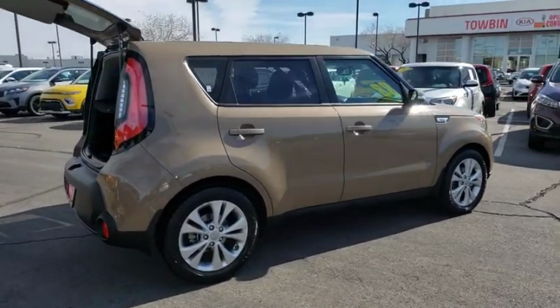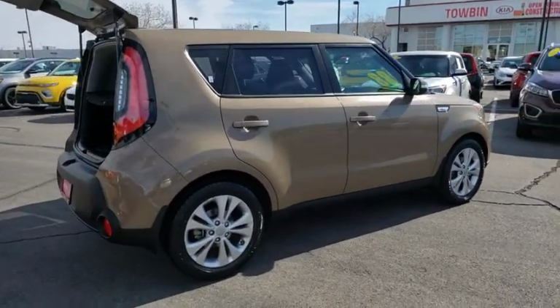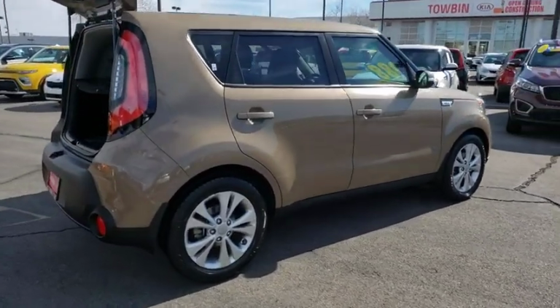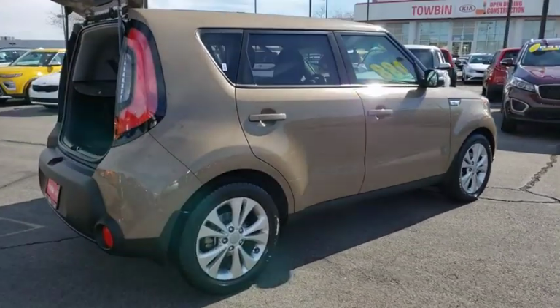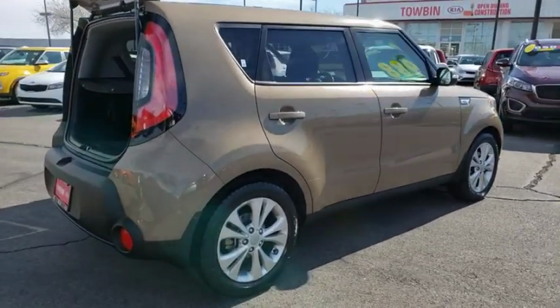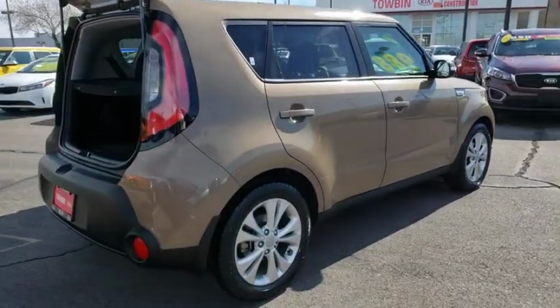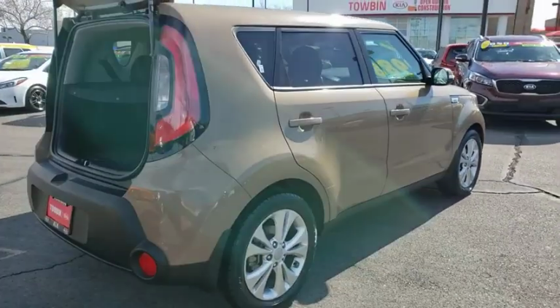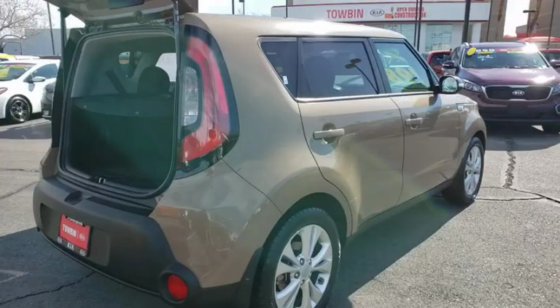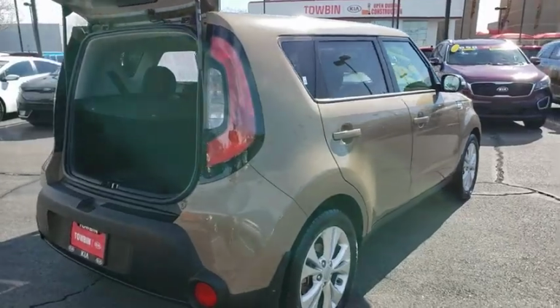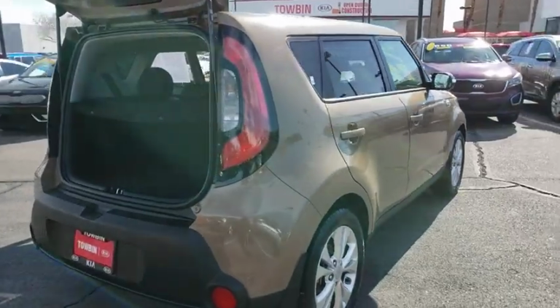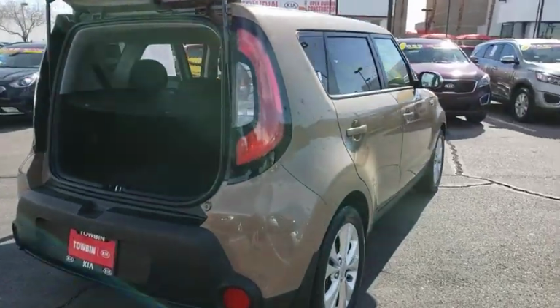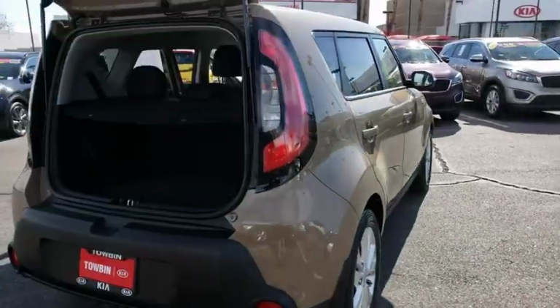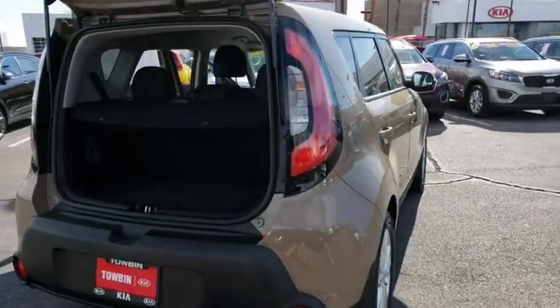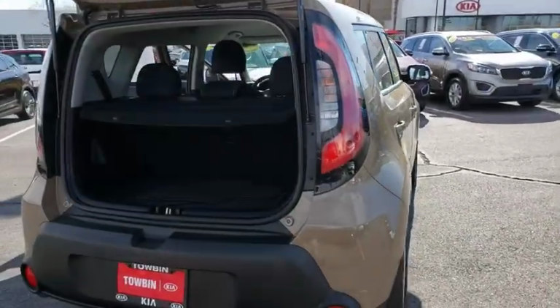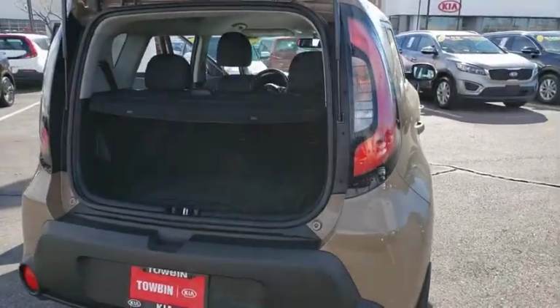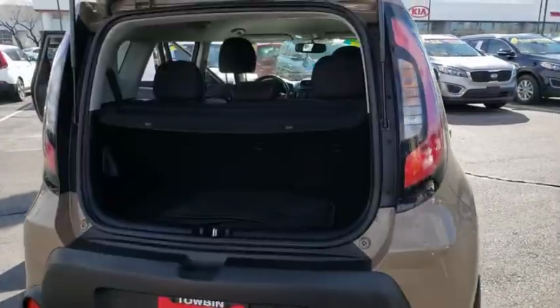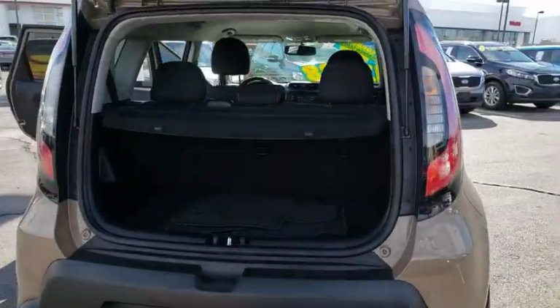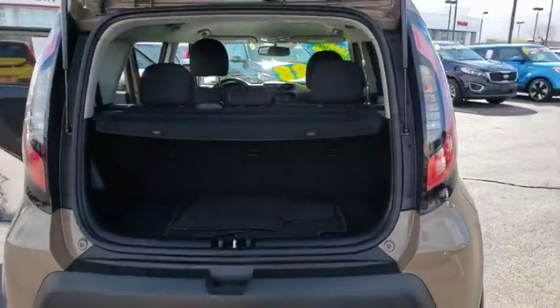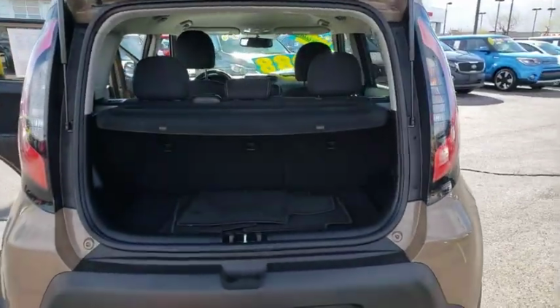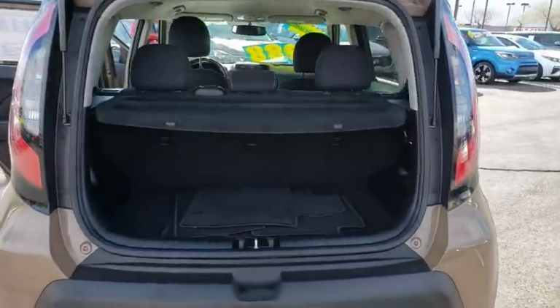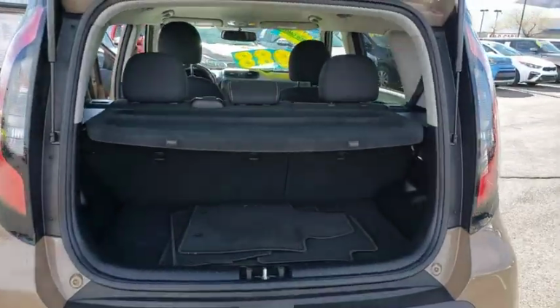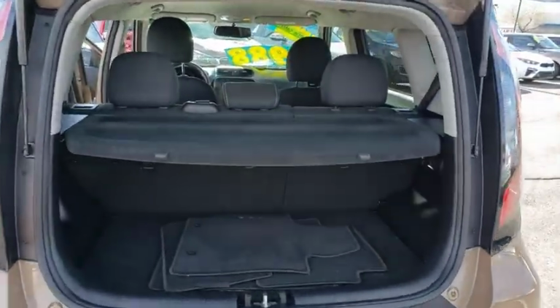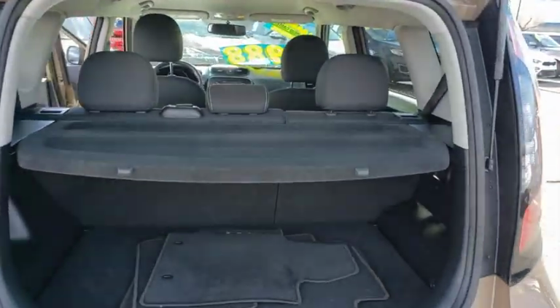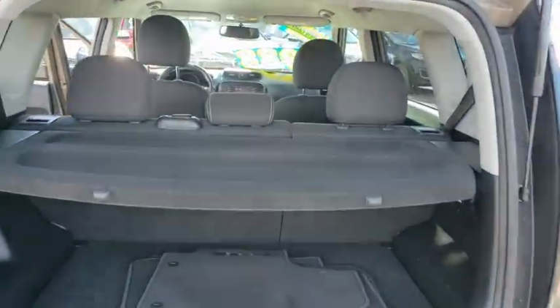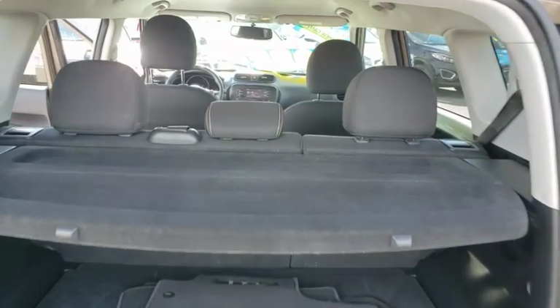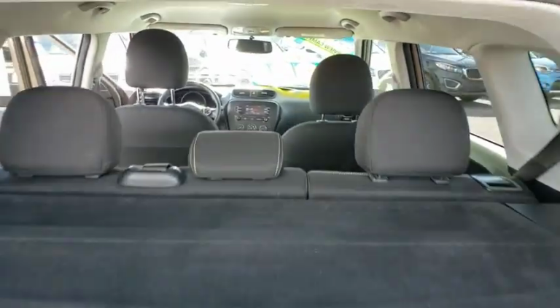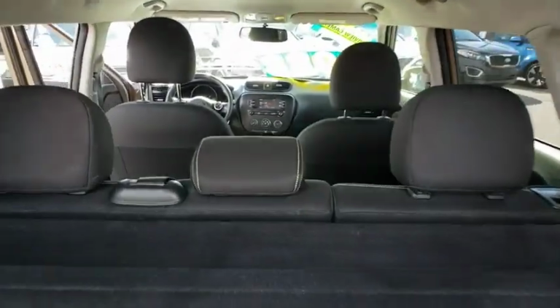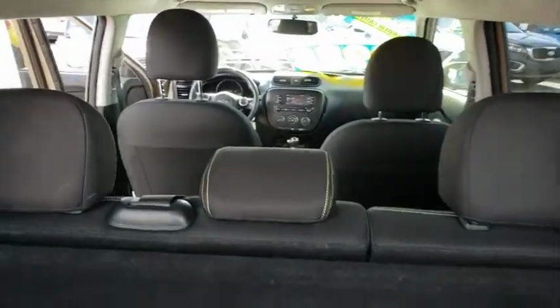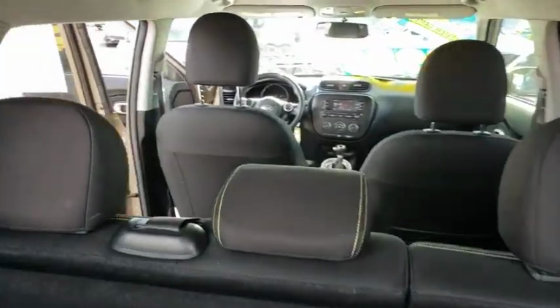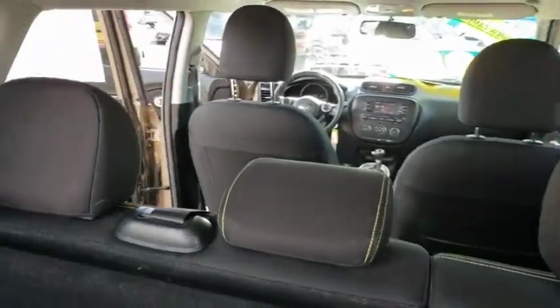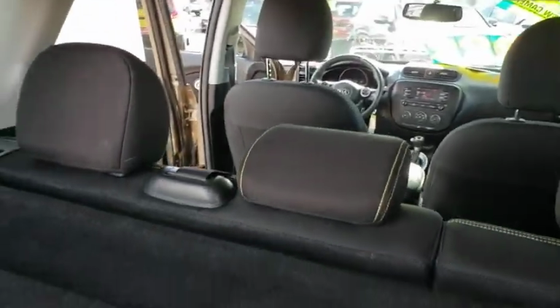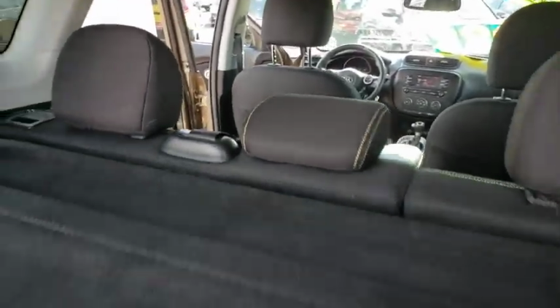This vehicle has less than 50,000 miles. Here are some of this vehicle's great options: traction control, dual airbags, power steering, and four-wheel disc brakes.